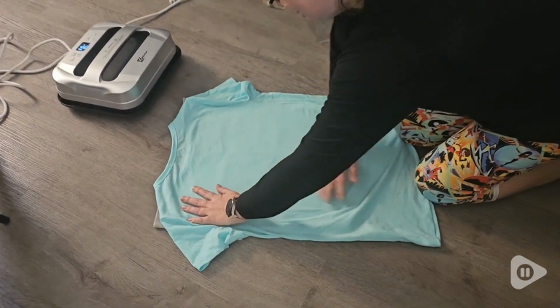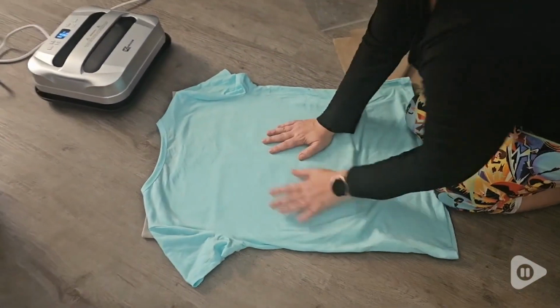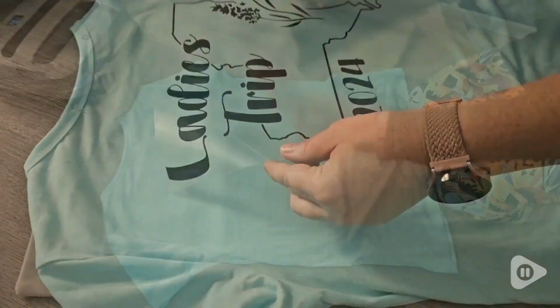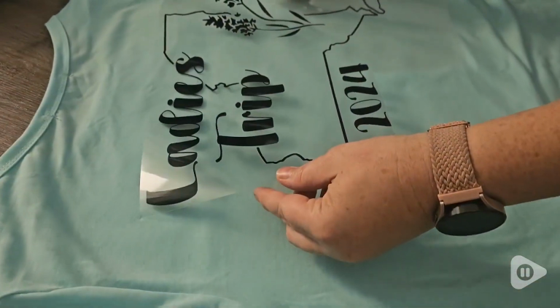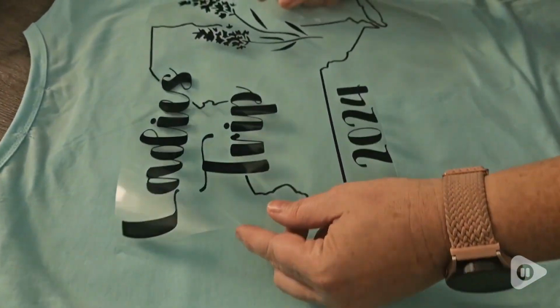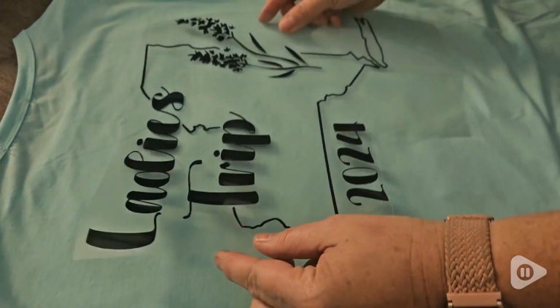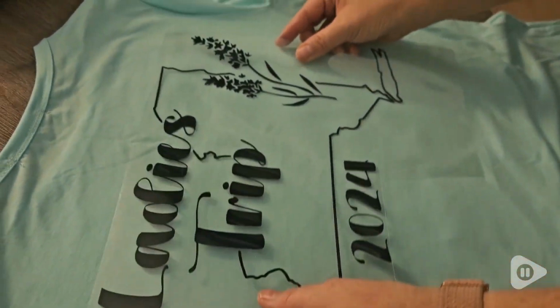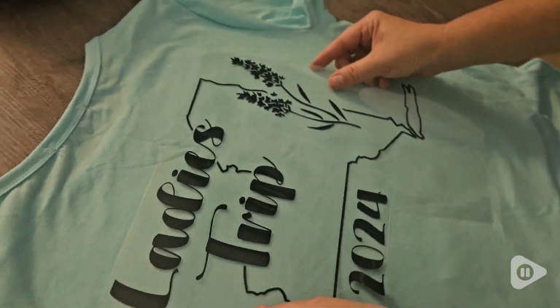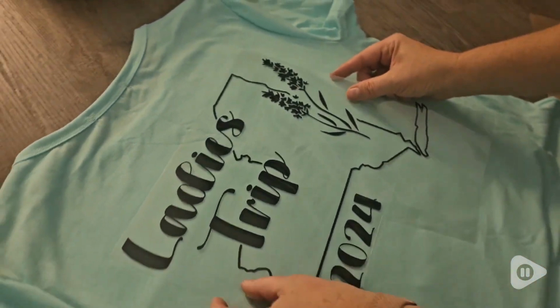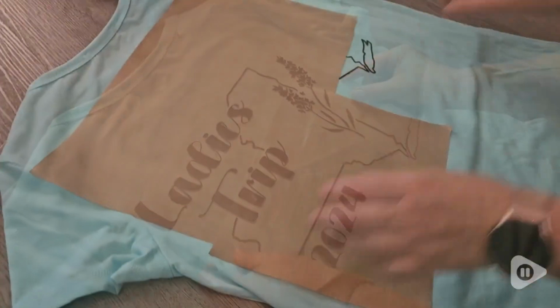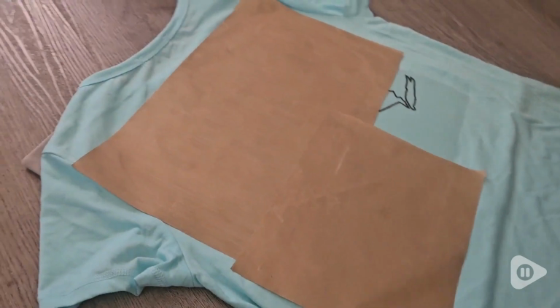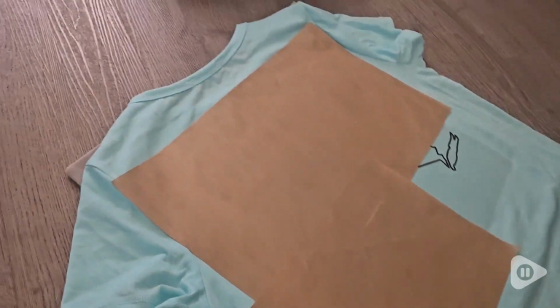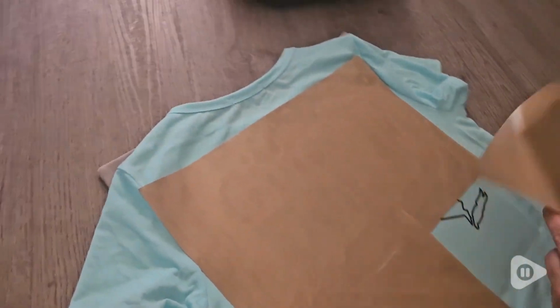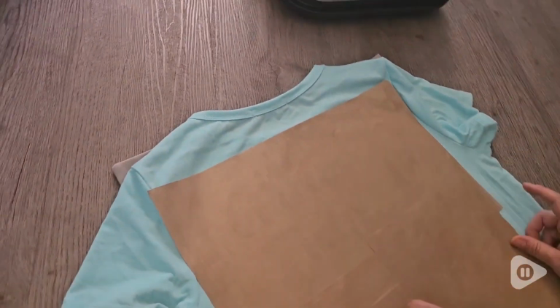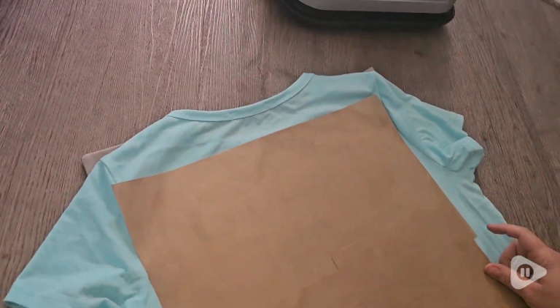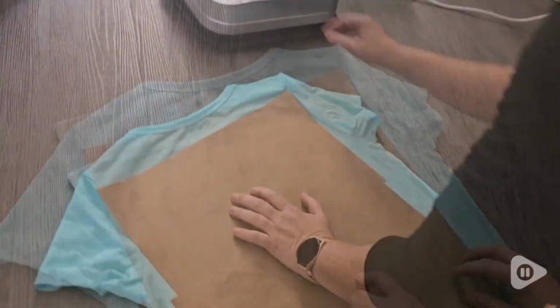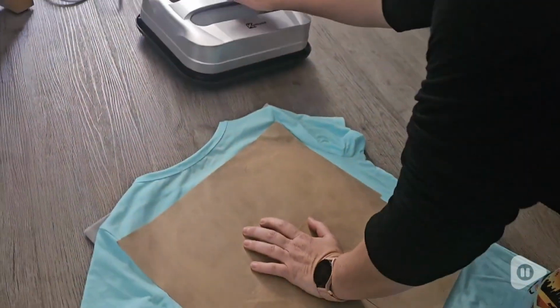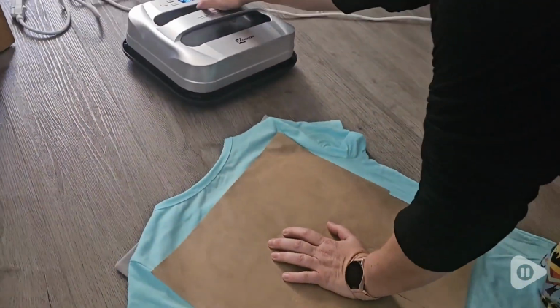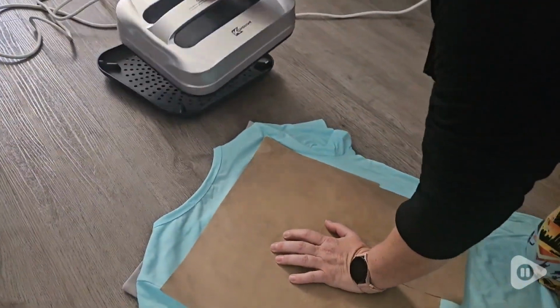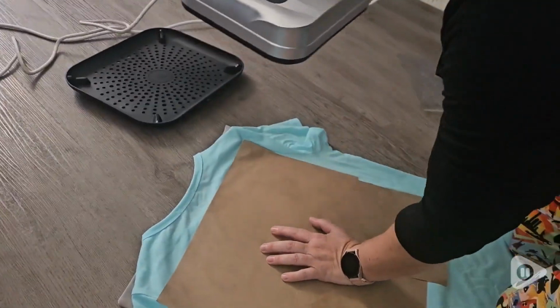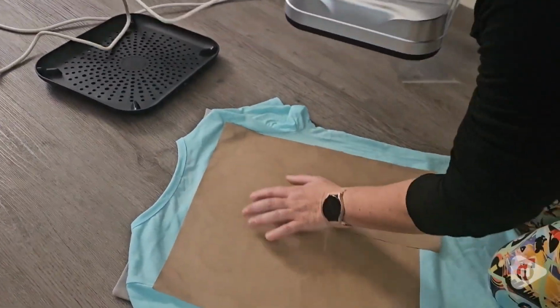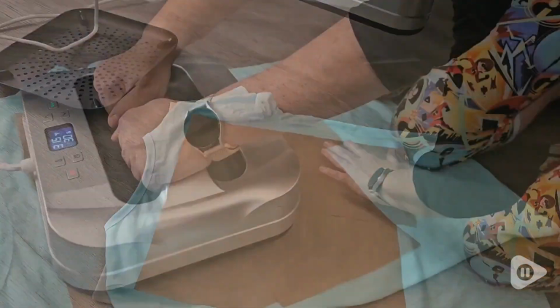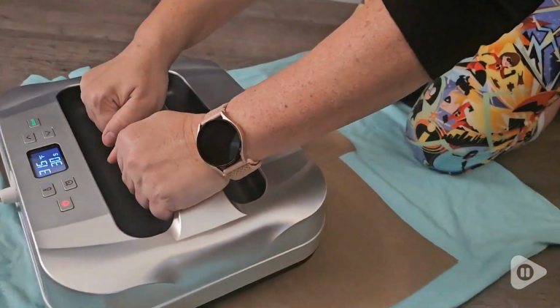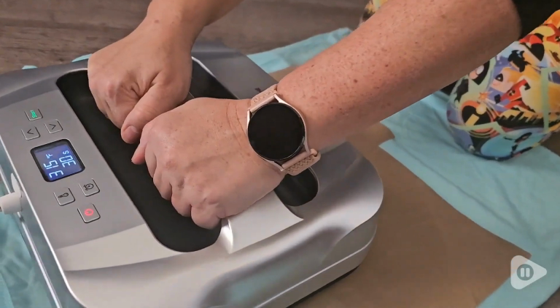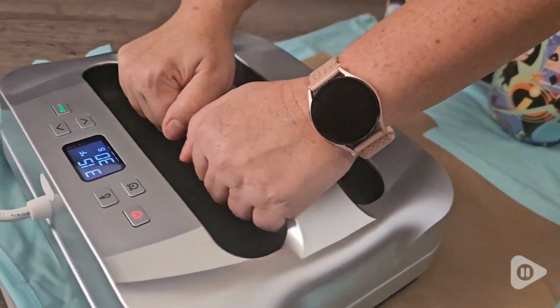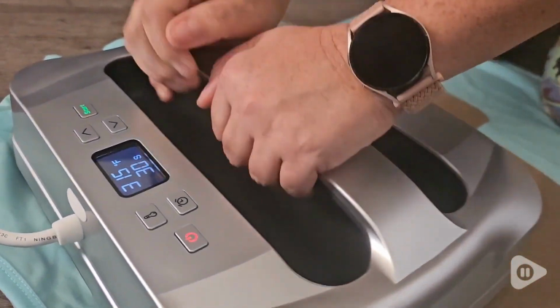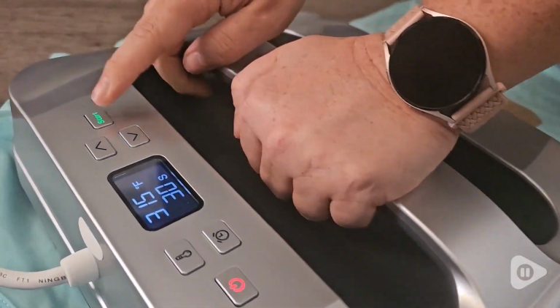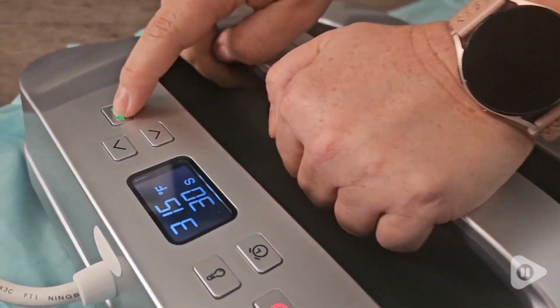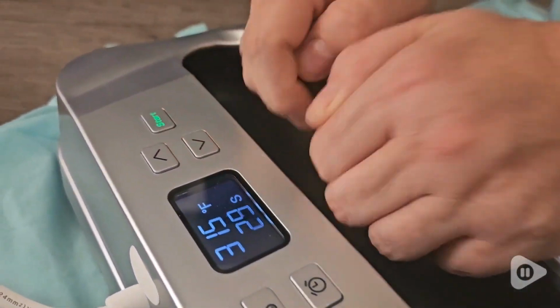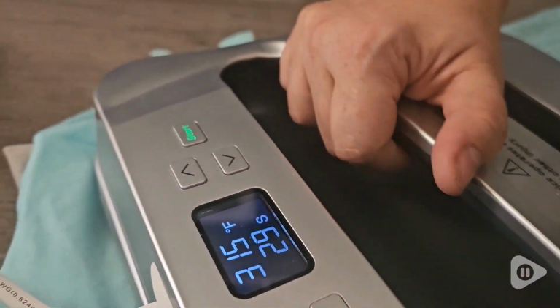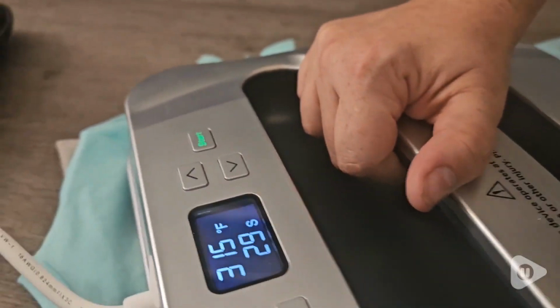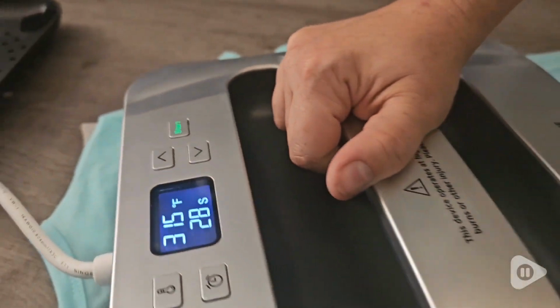You can use this for when you're making t-shirts, if you're wanting to do a fun gift, or anything like that. Because it's so big it's able to cover a huge surface, specifically for t-shirts.